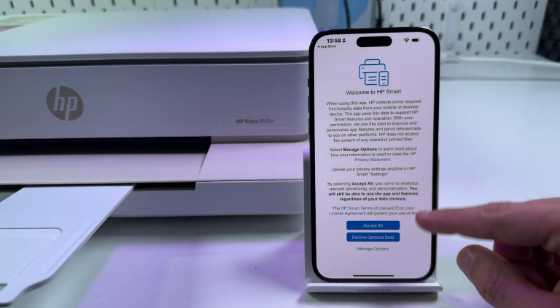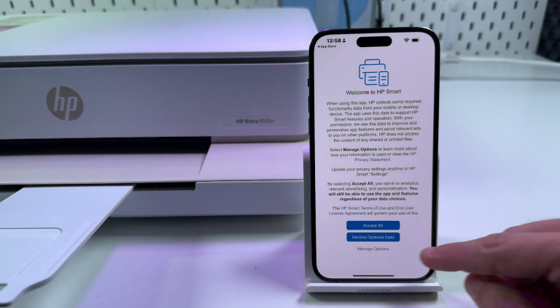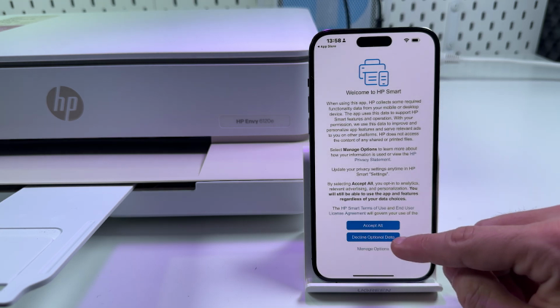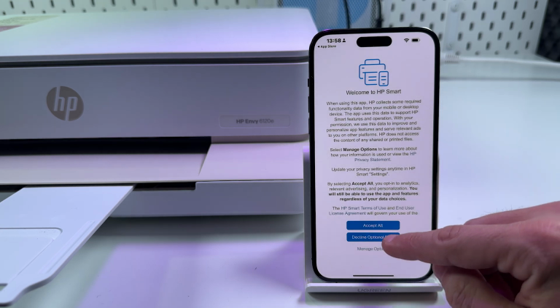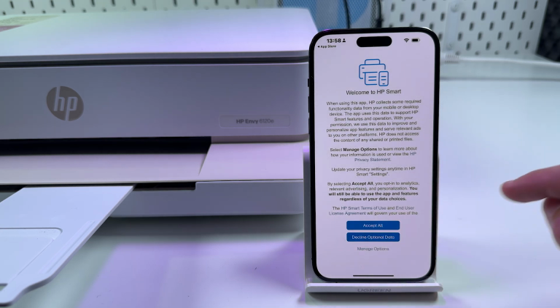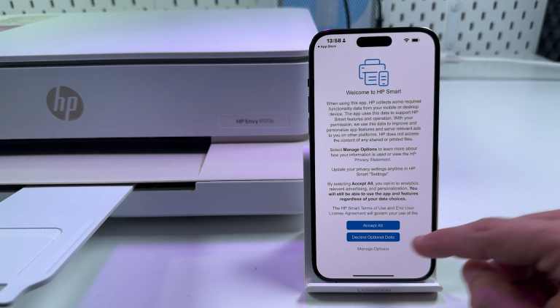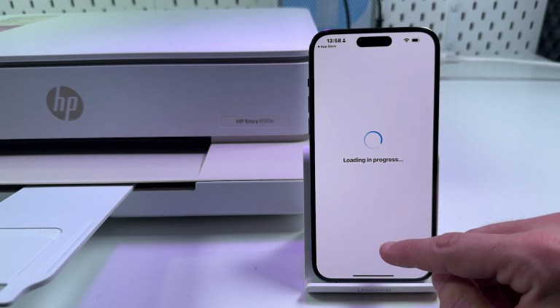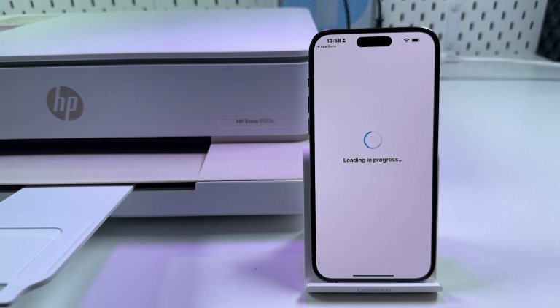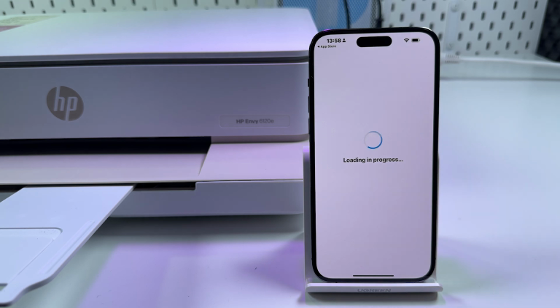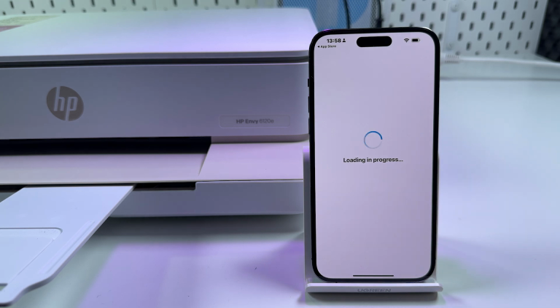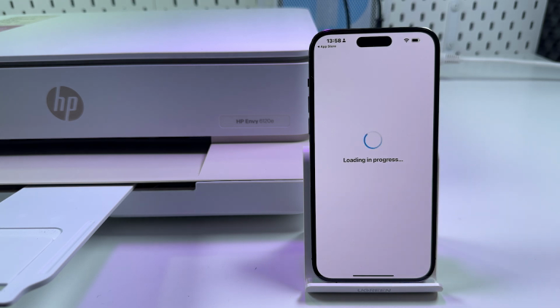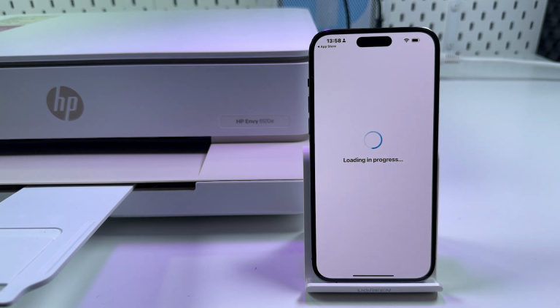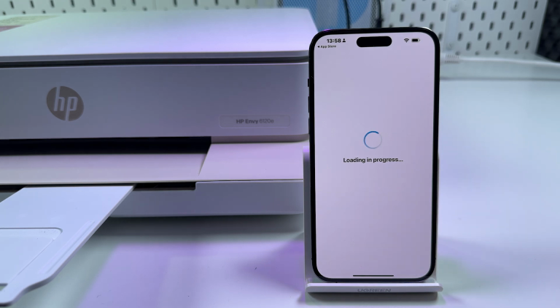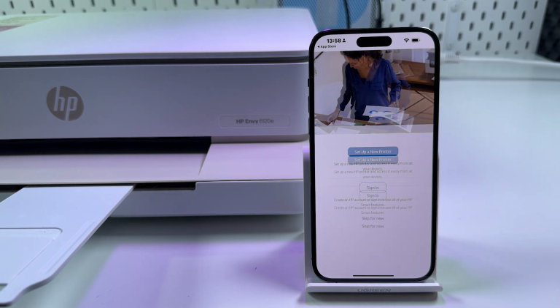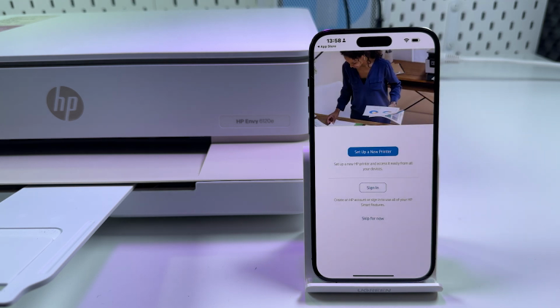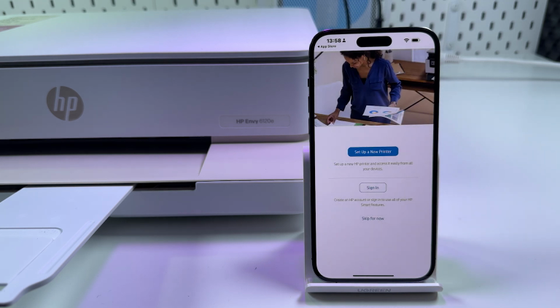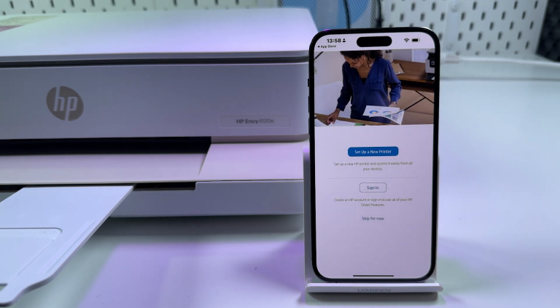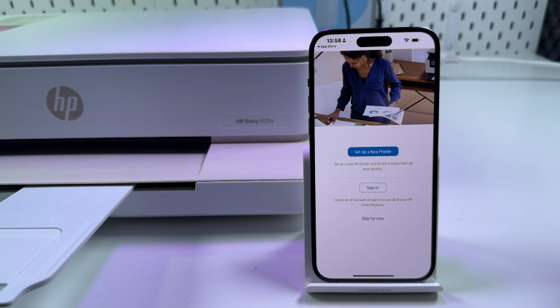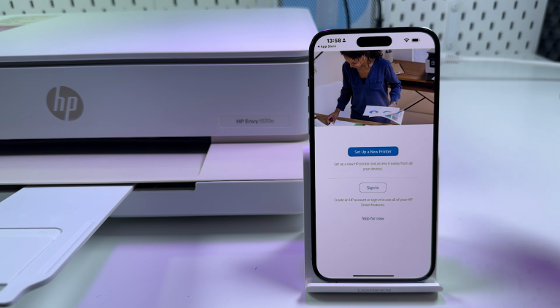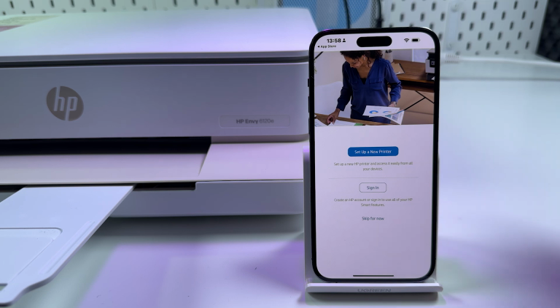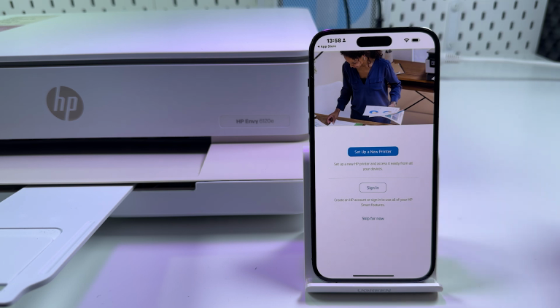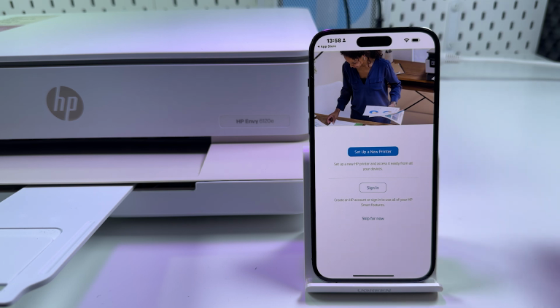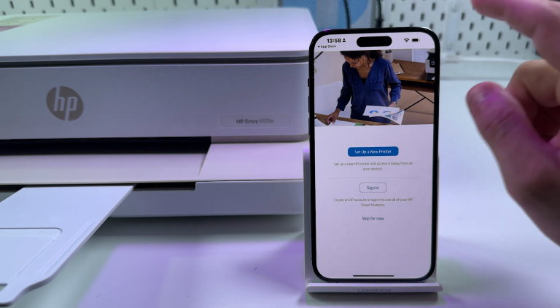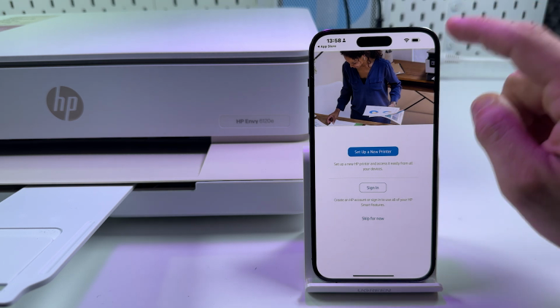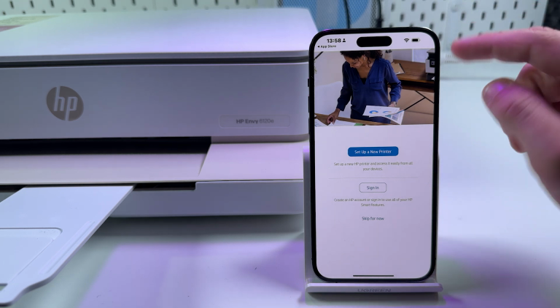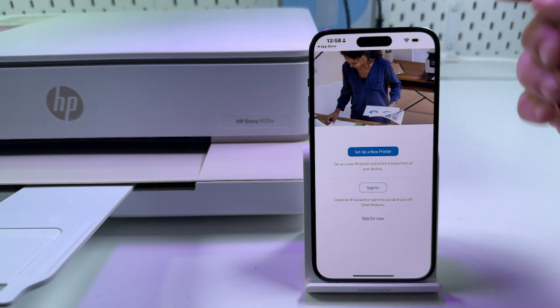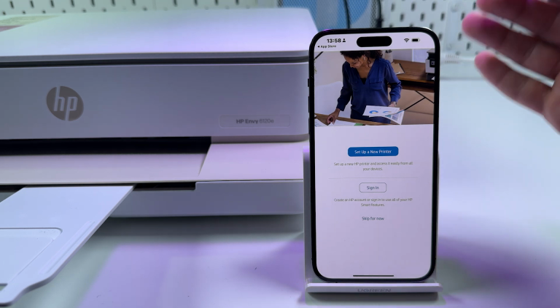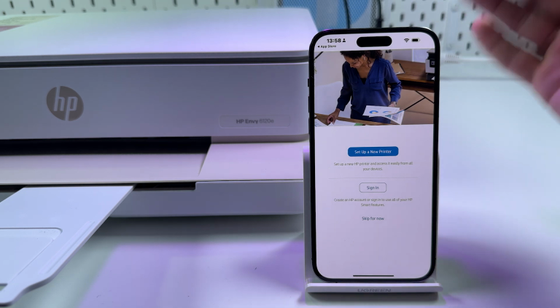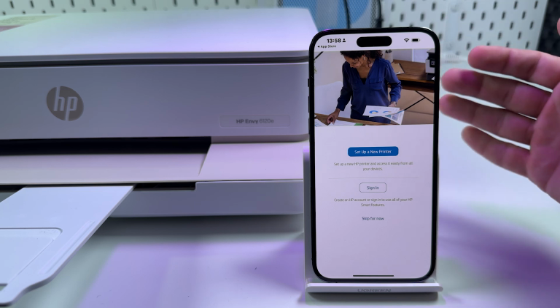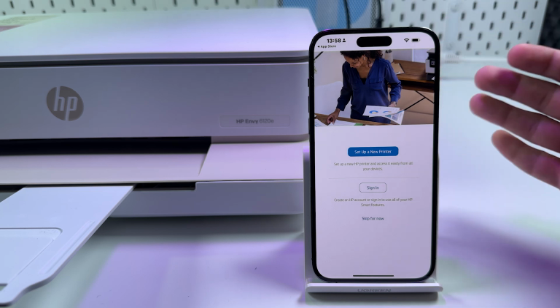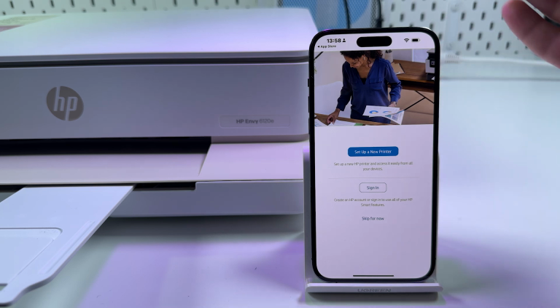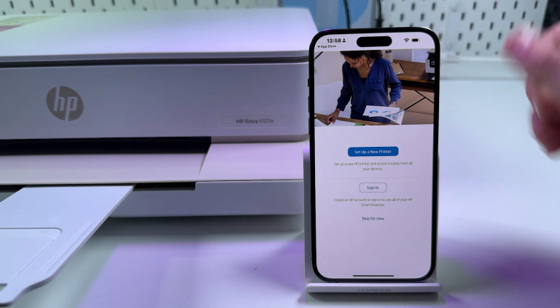Accept all, or decline optional data — which I prefer. Loading in progress. Now make sure your printer is connected to Wi-Fi and your smartphone is connected to the same Wi-Fi network as your printer.